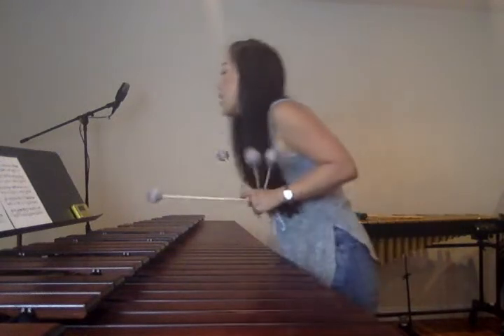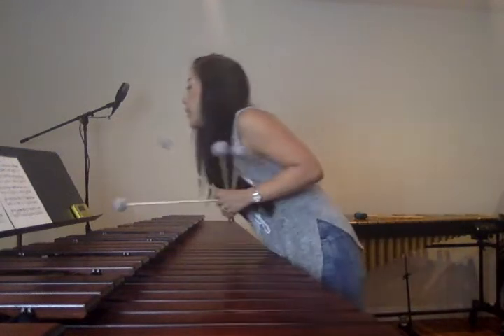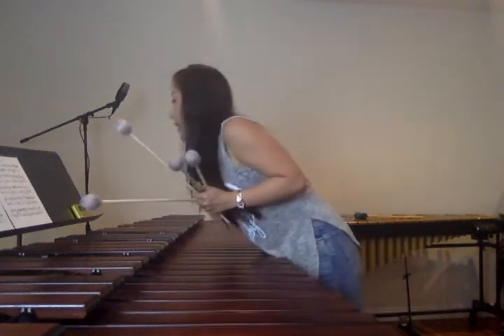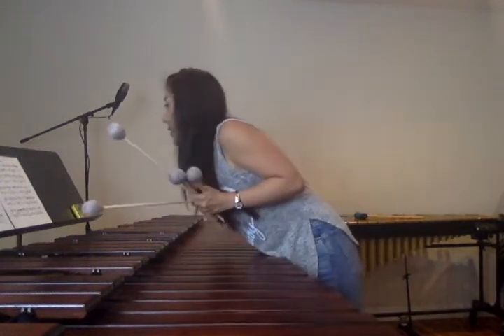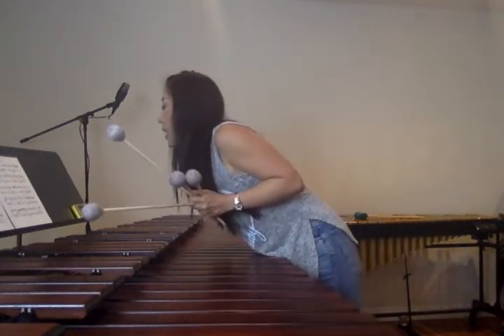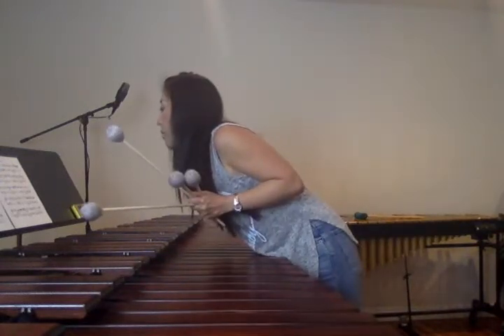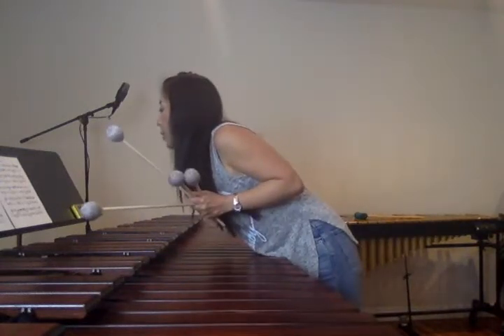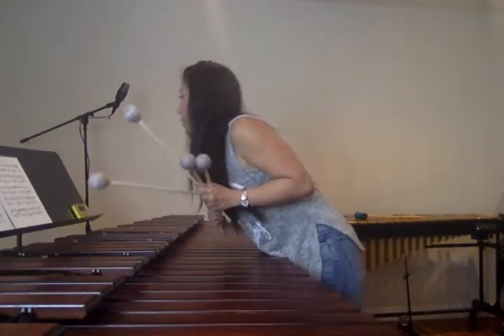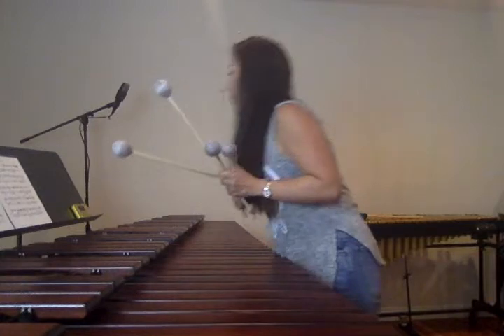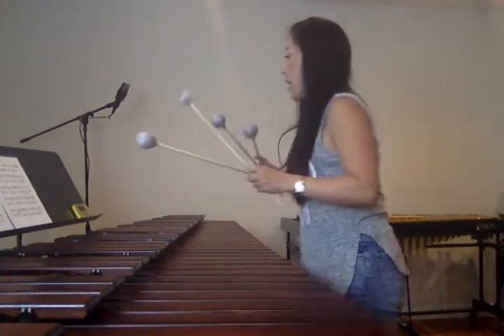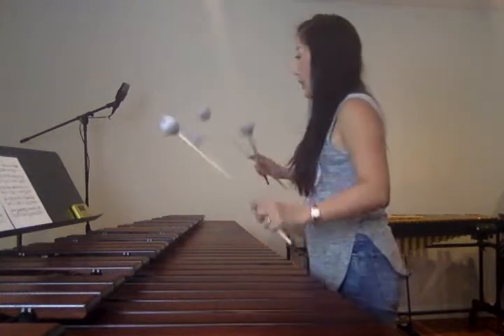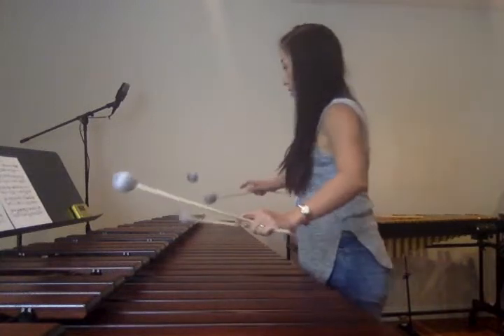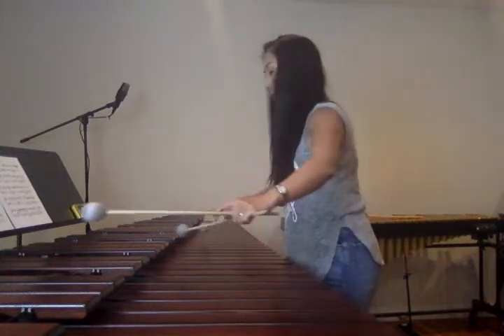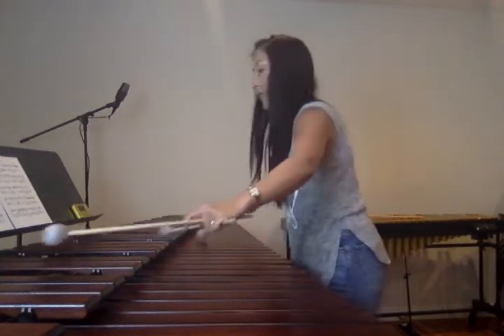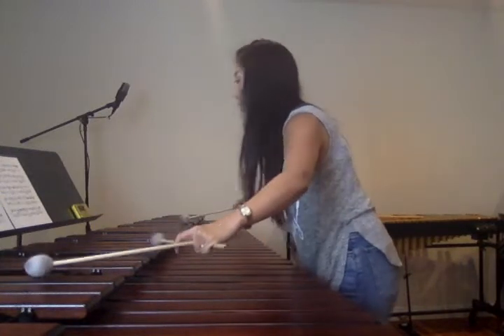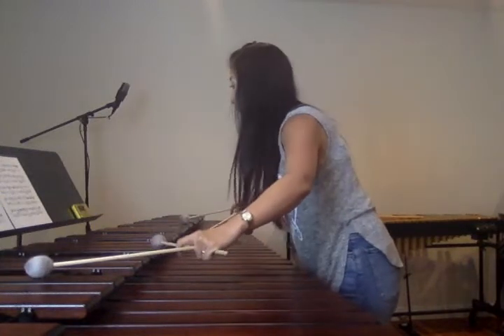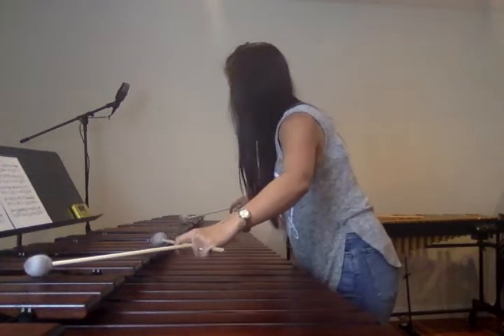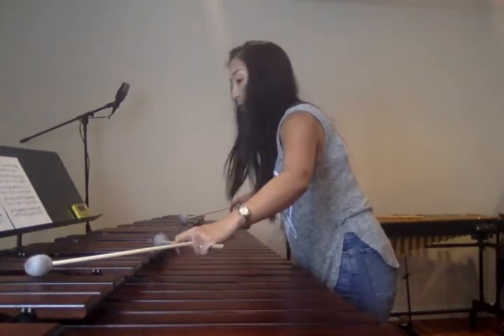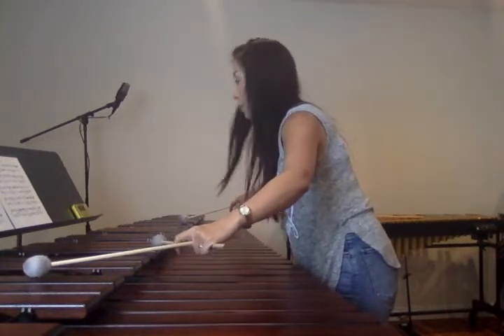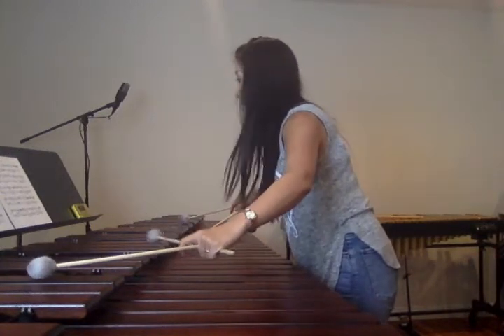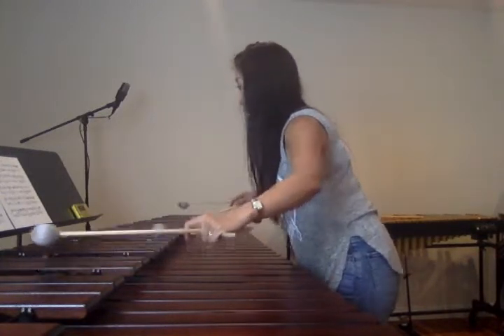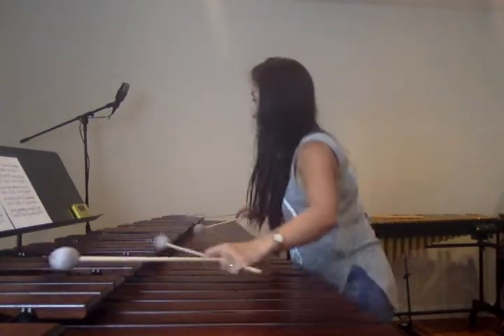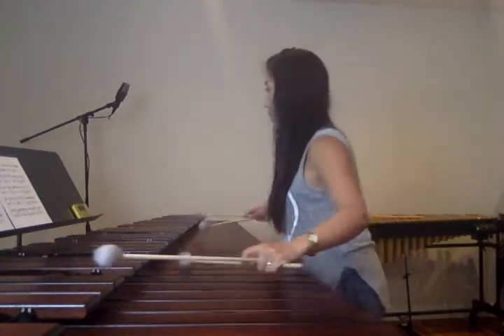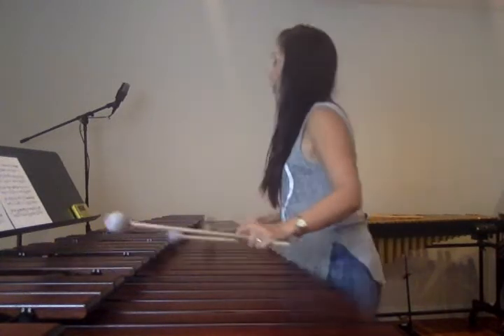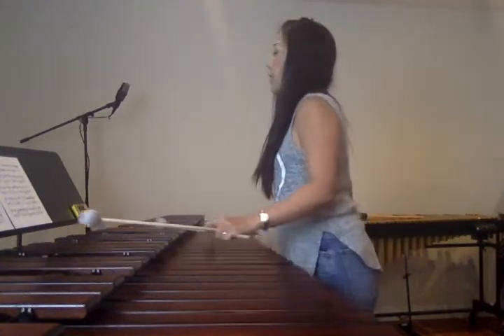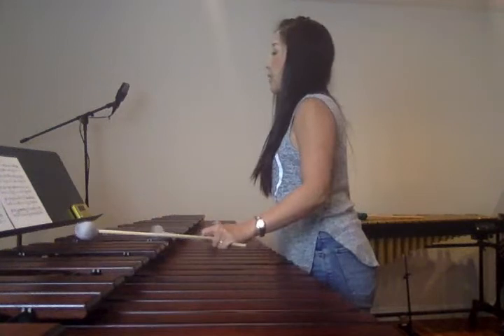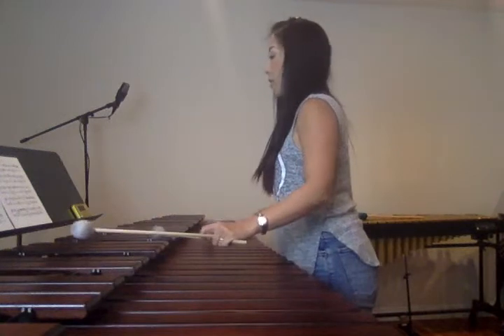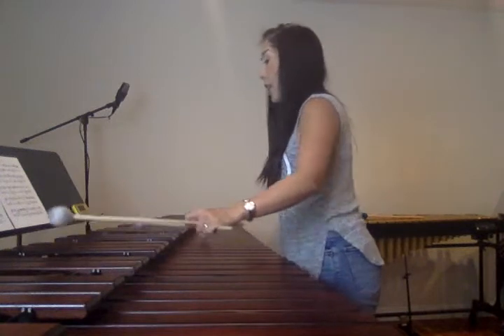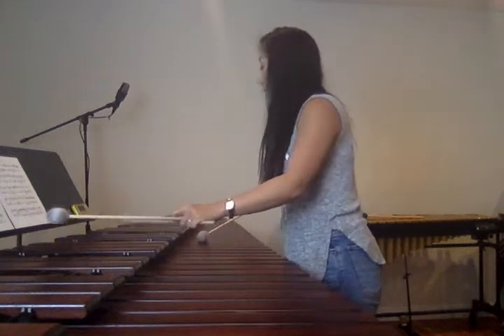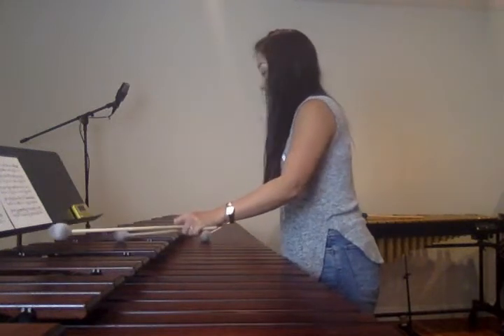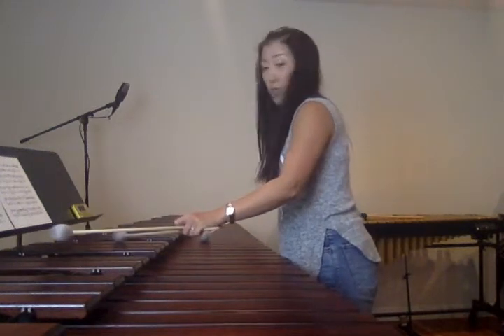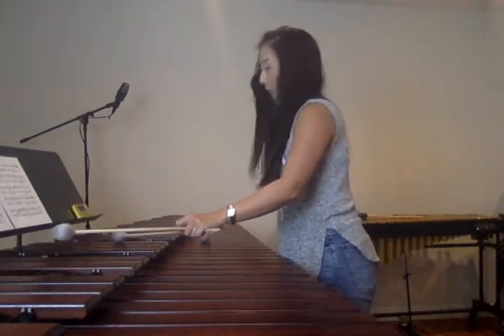Next! Measure 28. So this B chord goes octave higher.